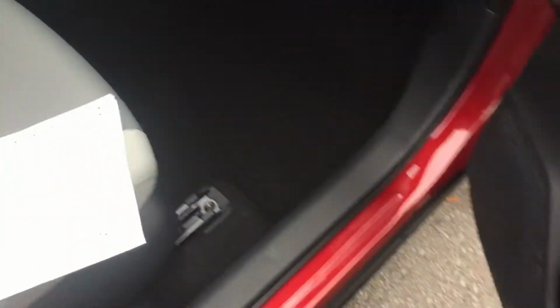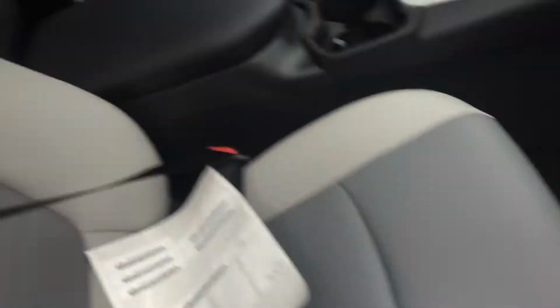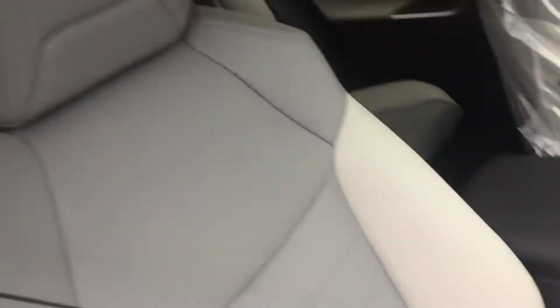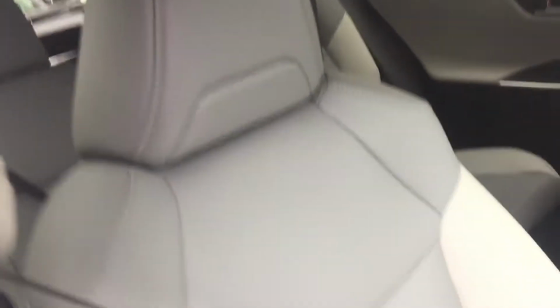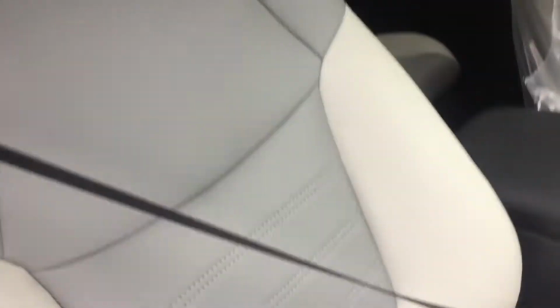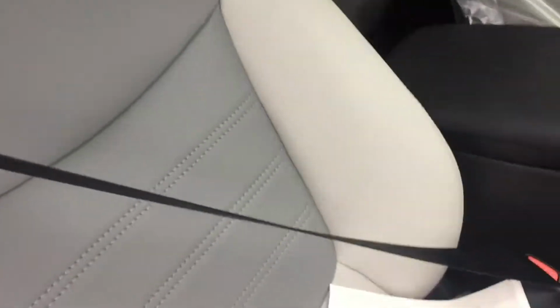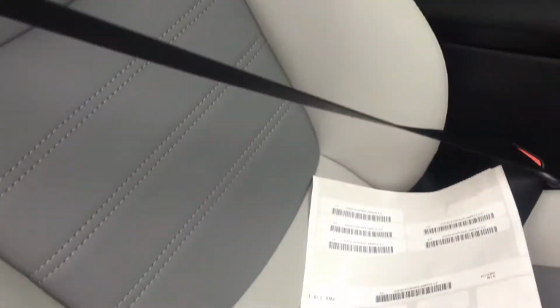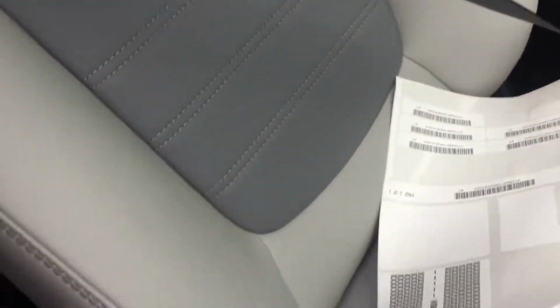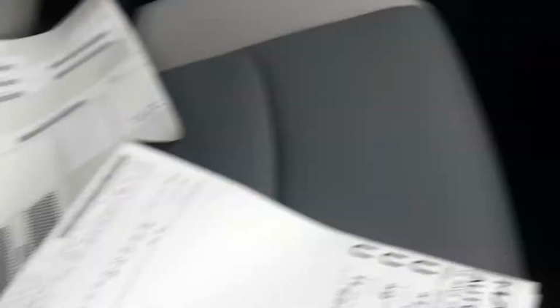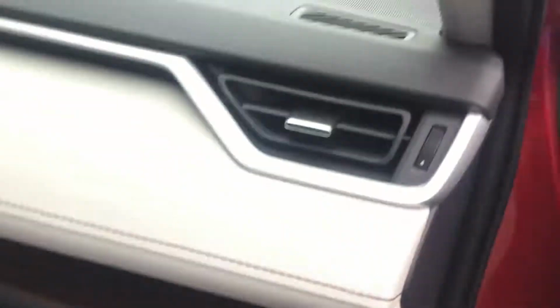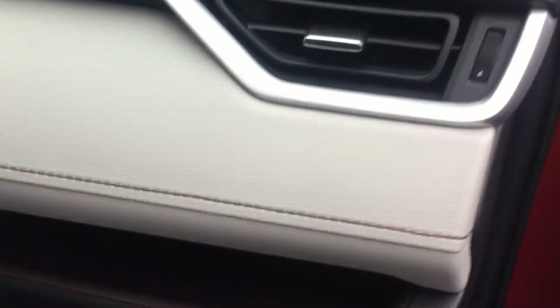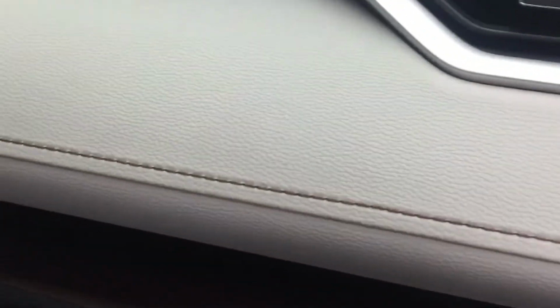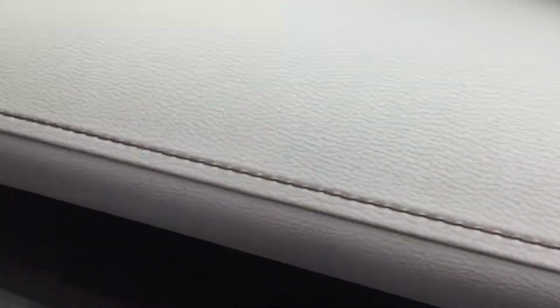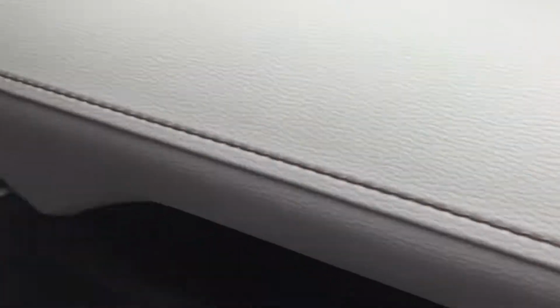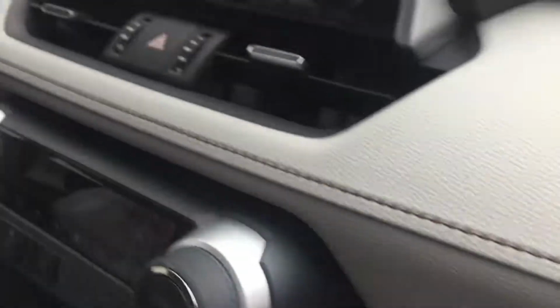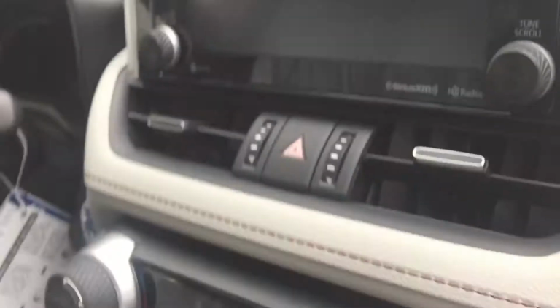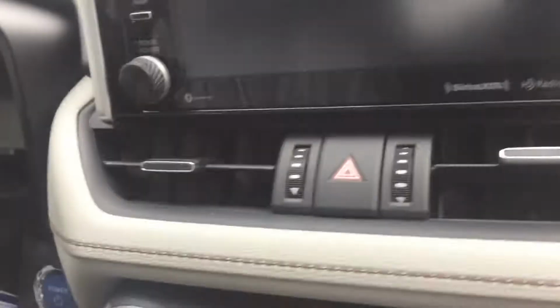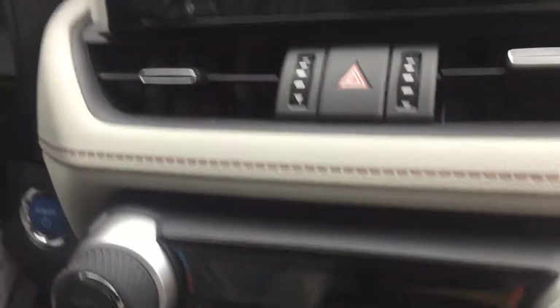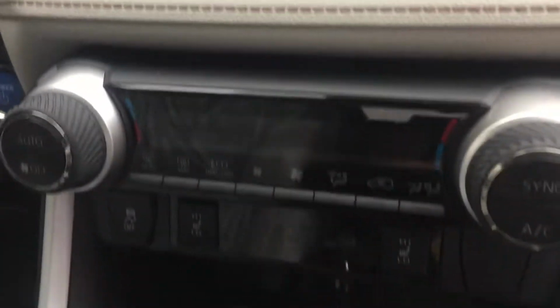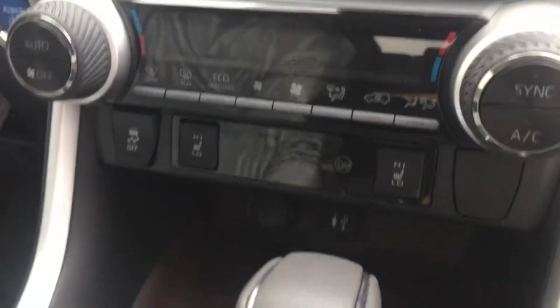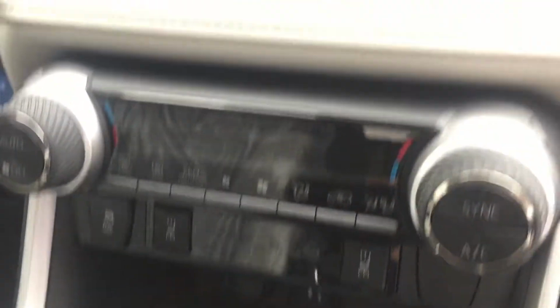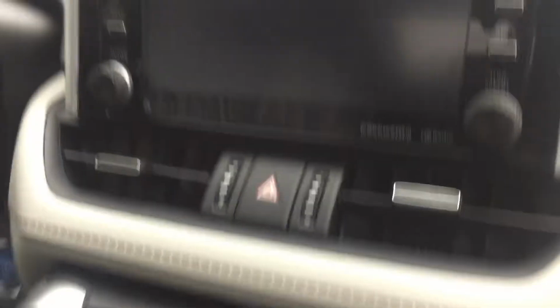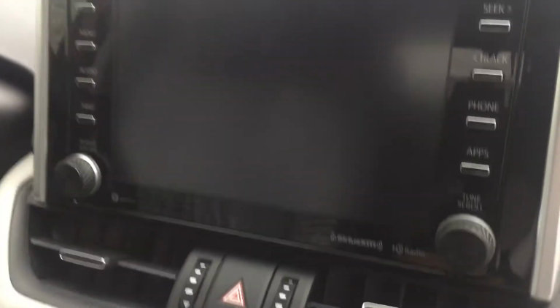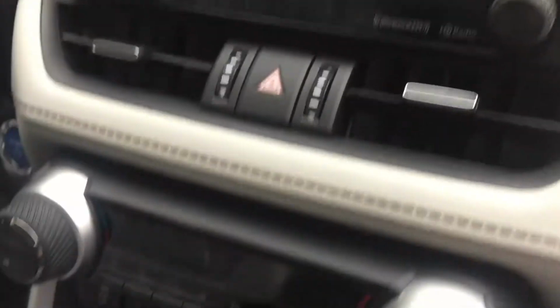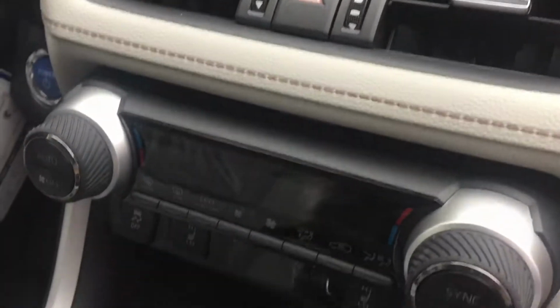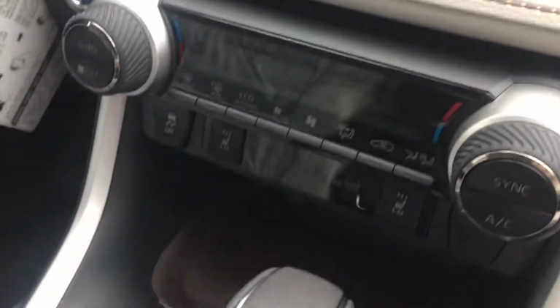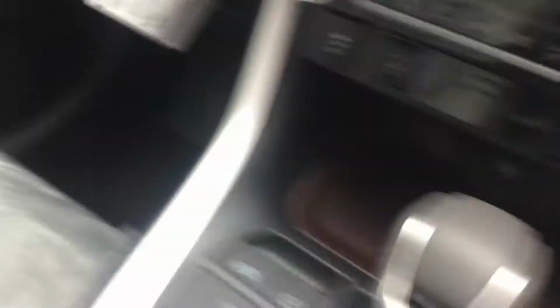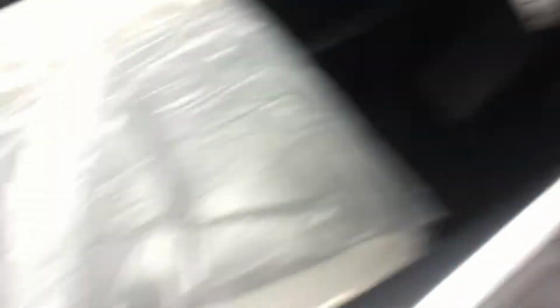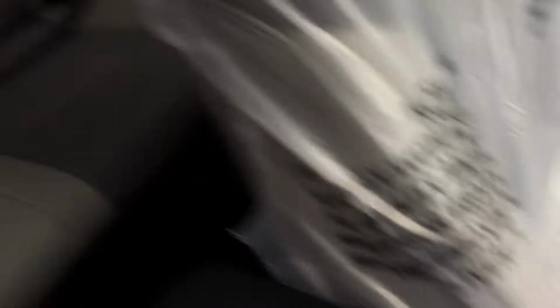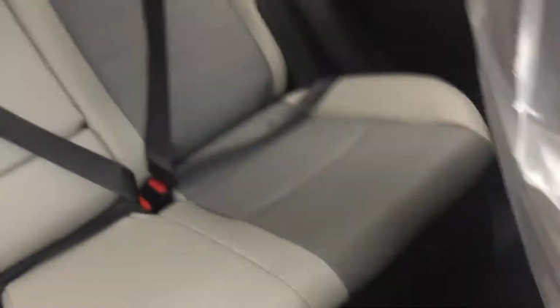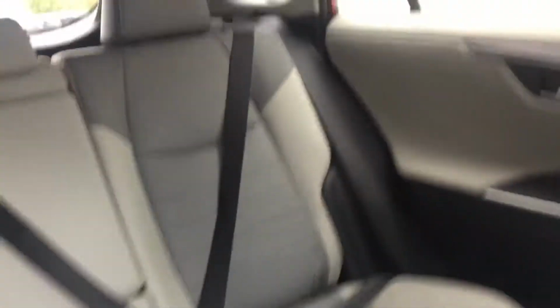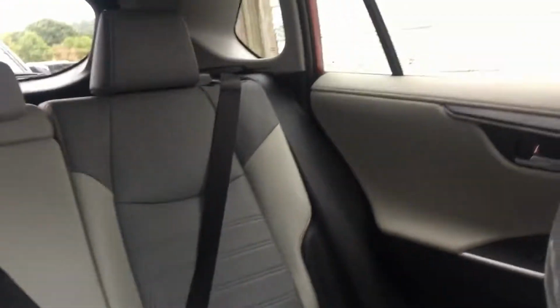It's got a nice light gray interior, two-tone, with nice stitching on the dash, climate controls, a large infotainment screen, and heated seats.